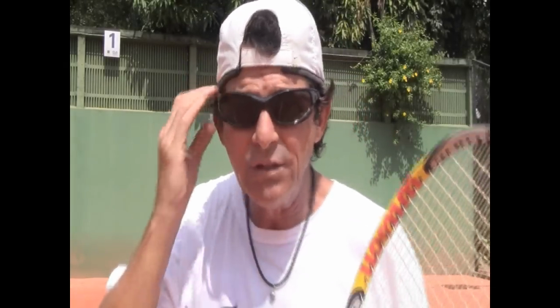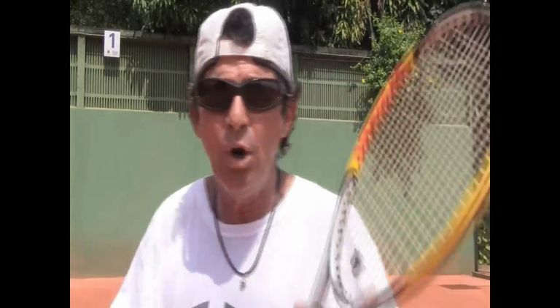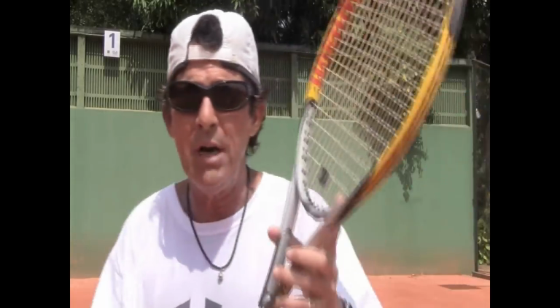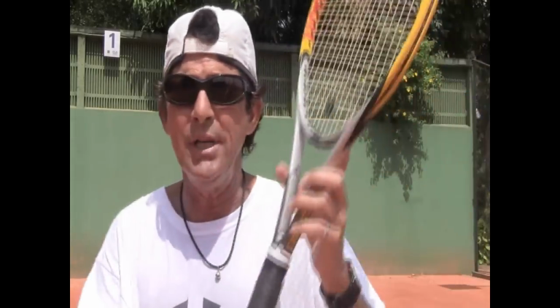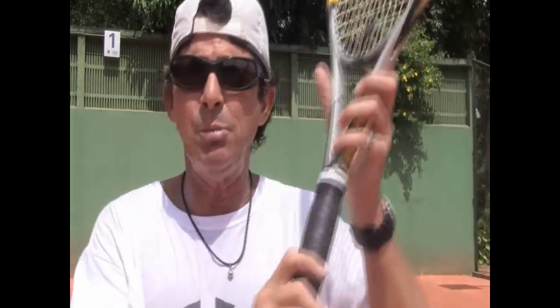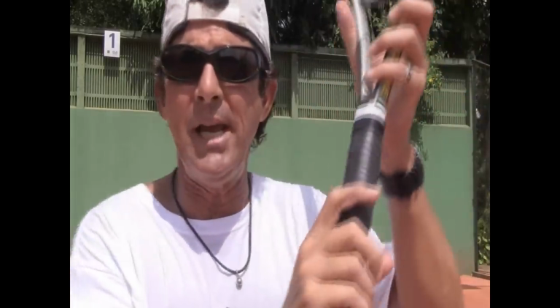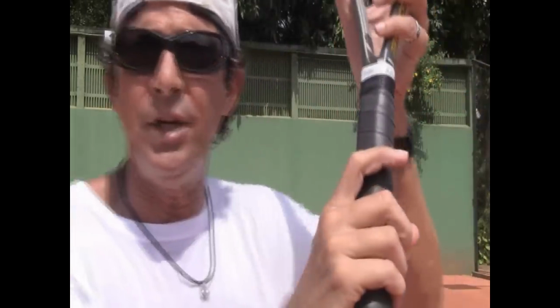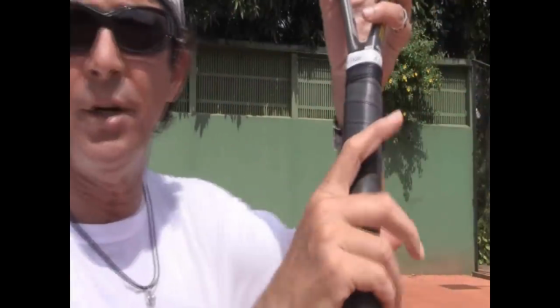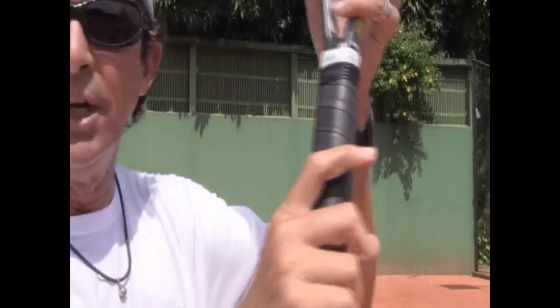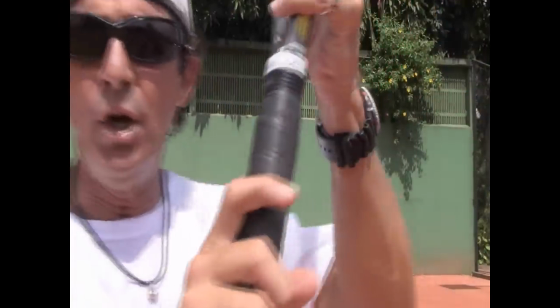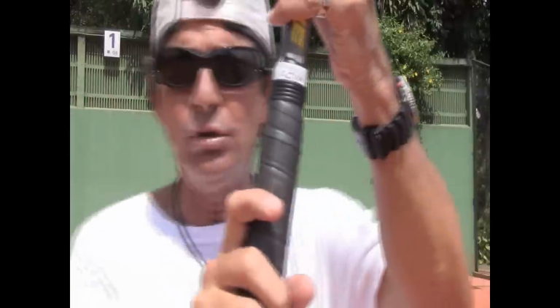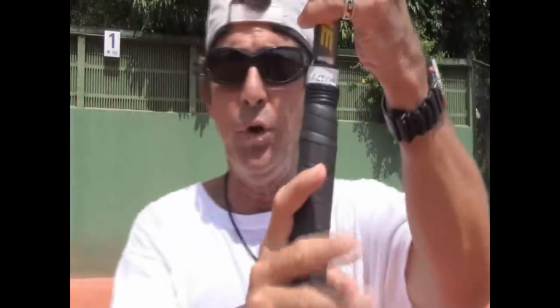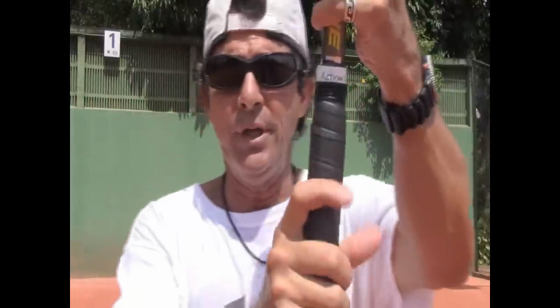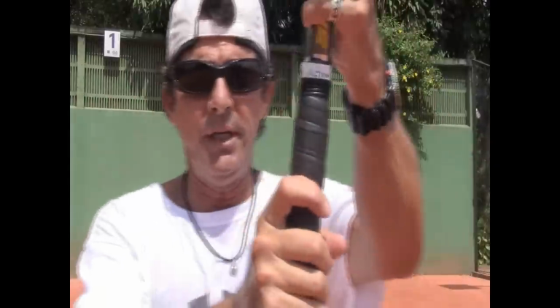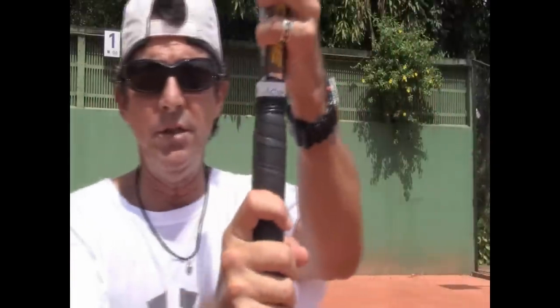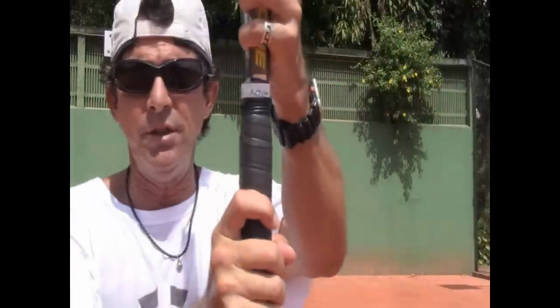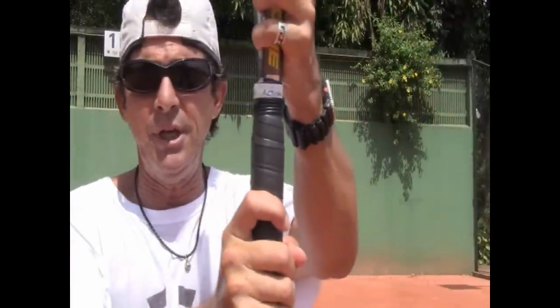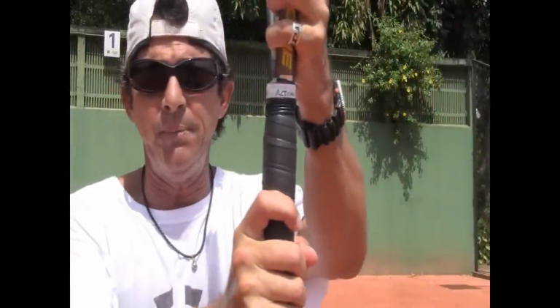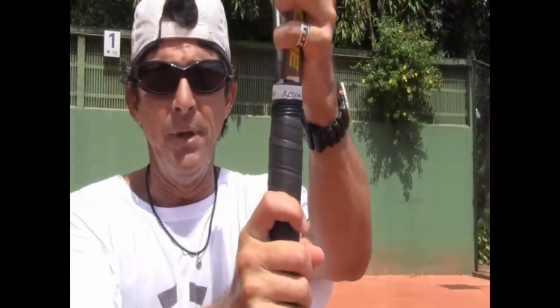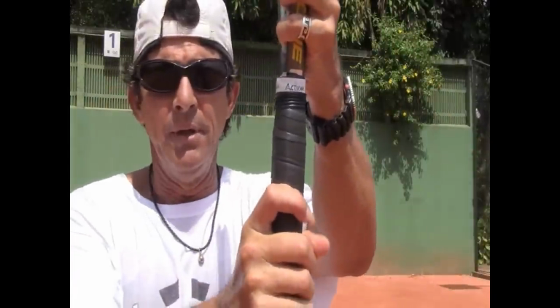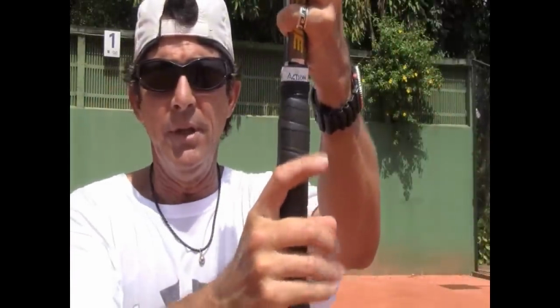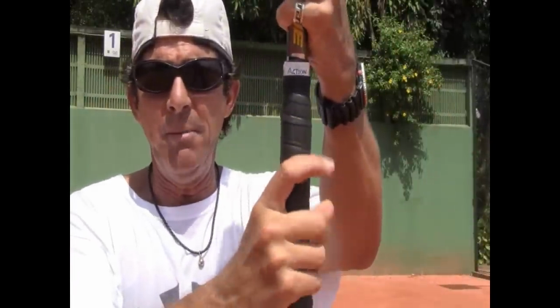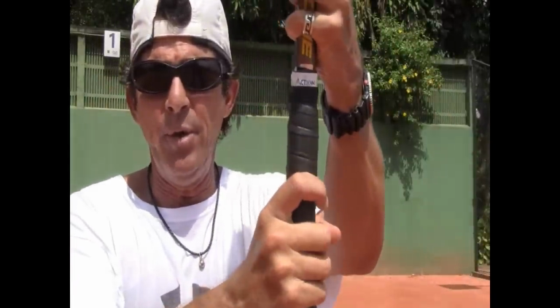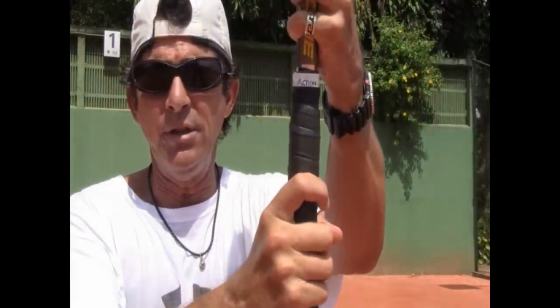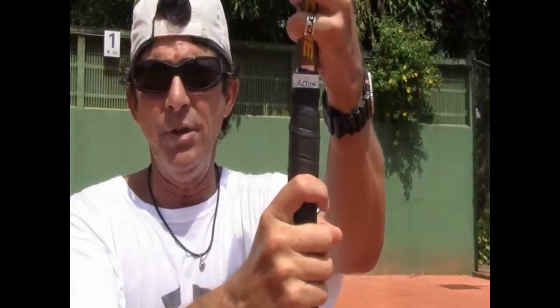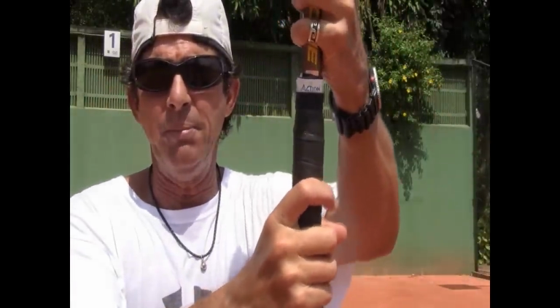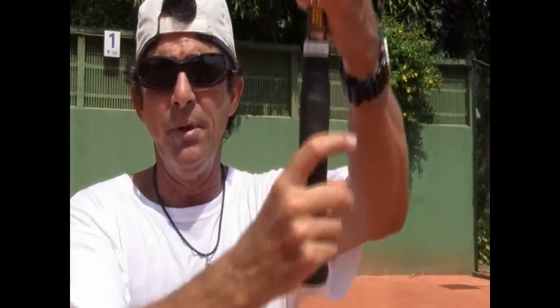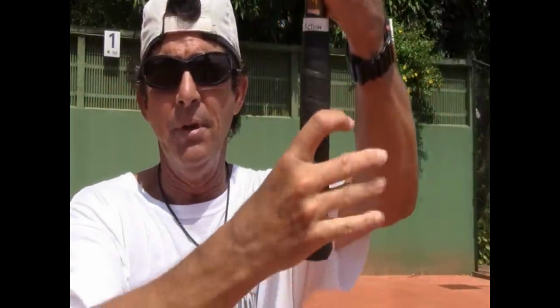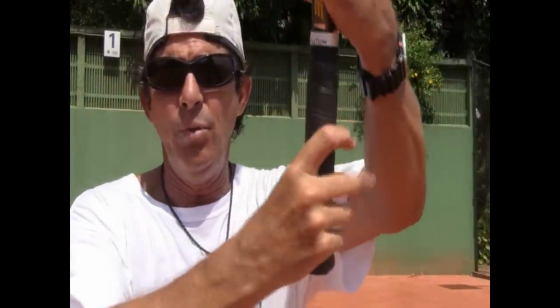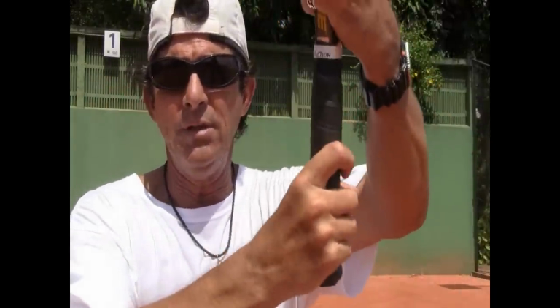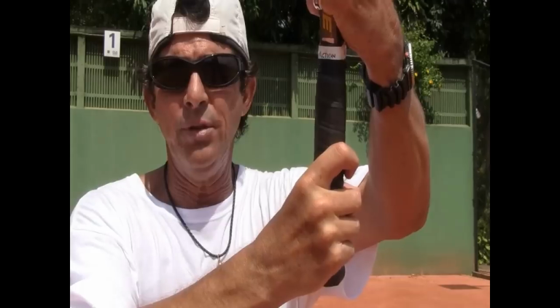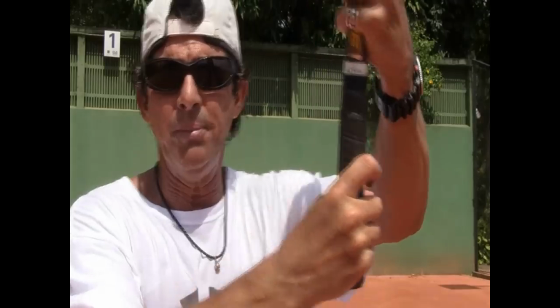What I'm going to explain here goes for the eastern grip, the semi-western grip, and the western grip.